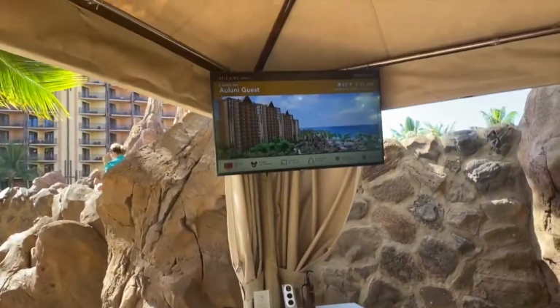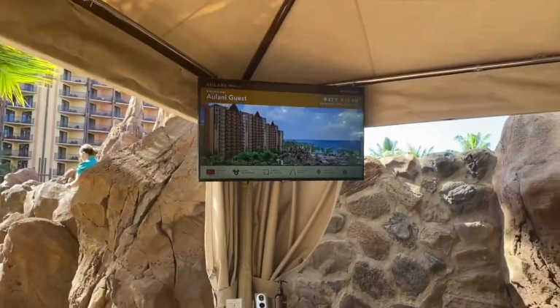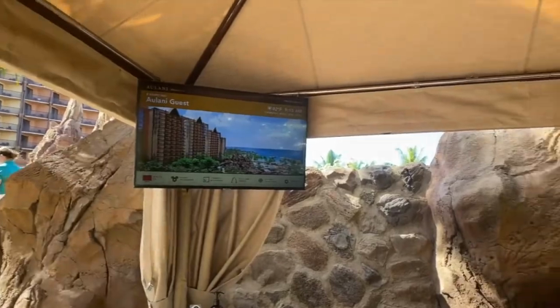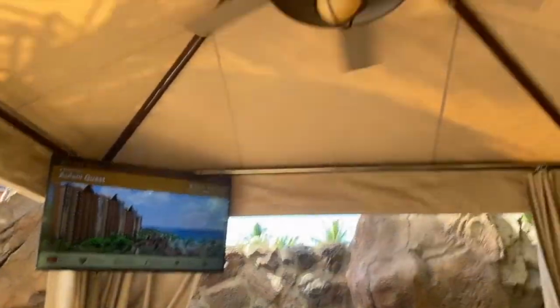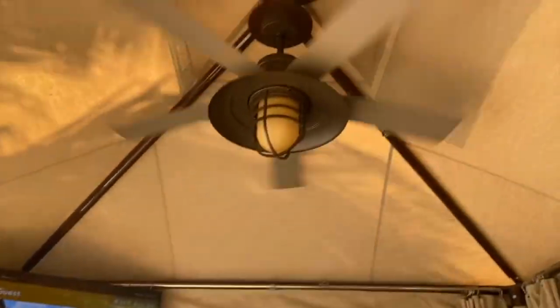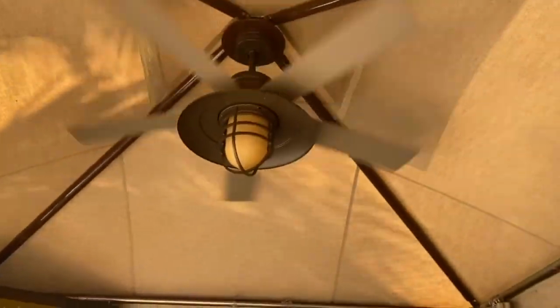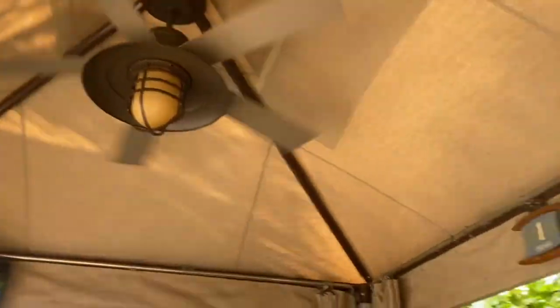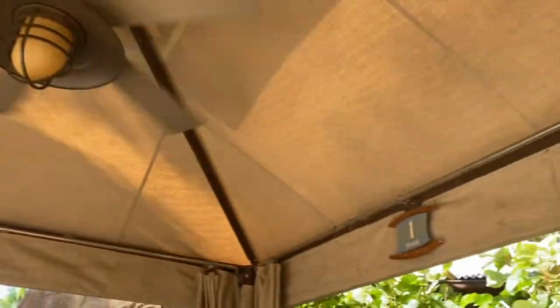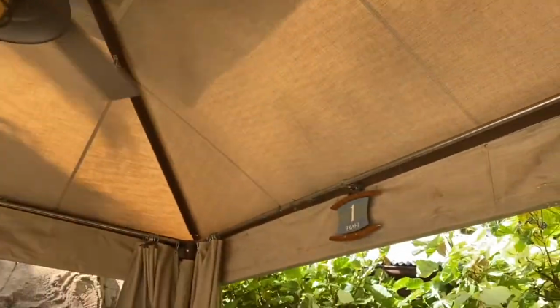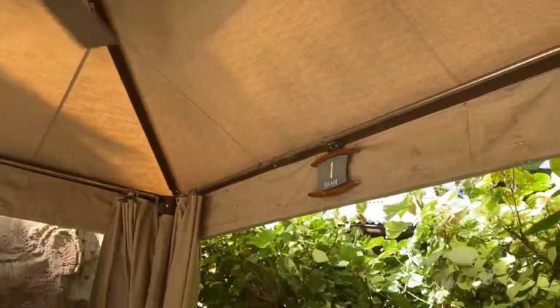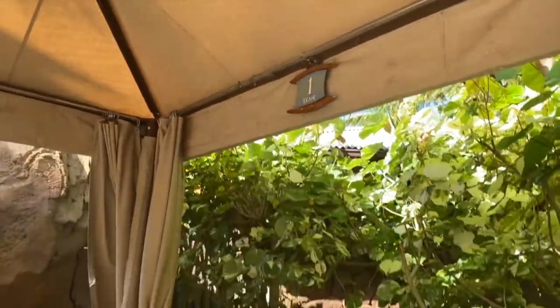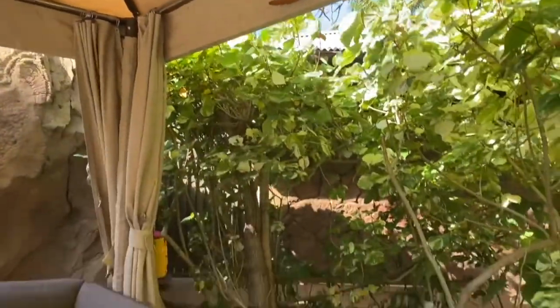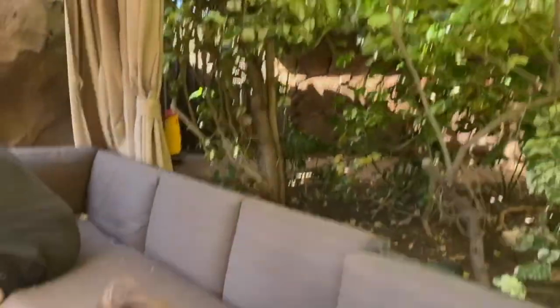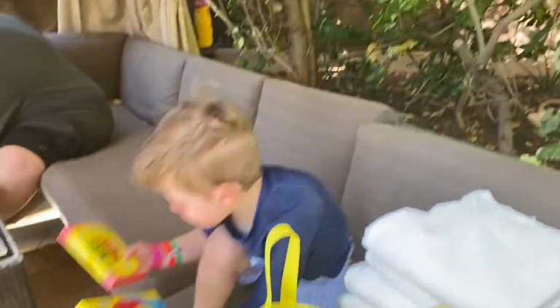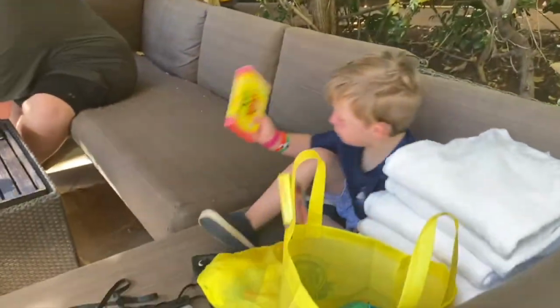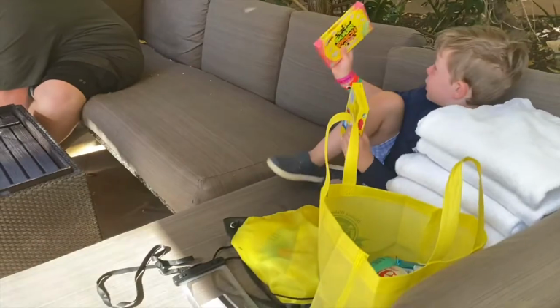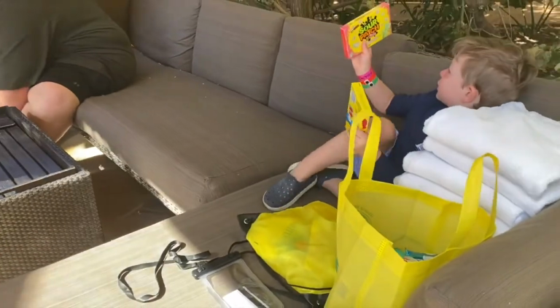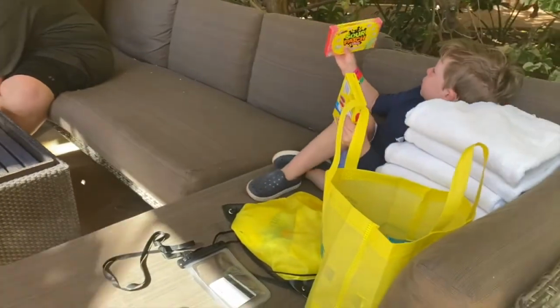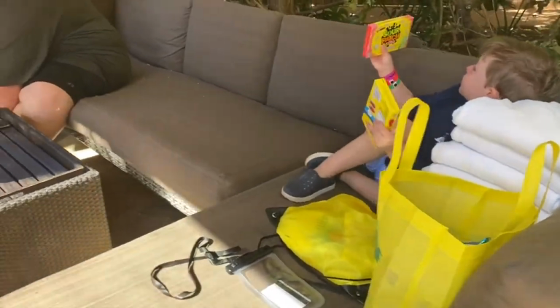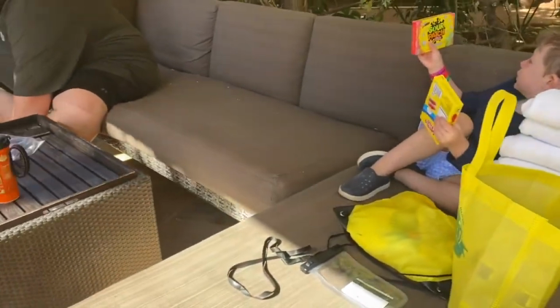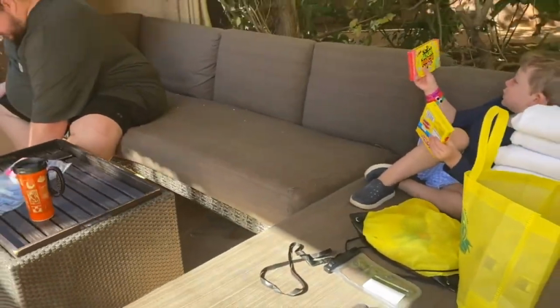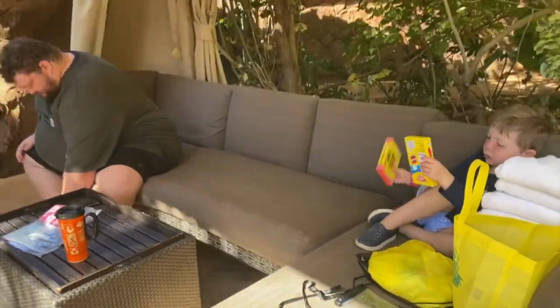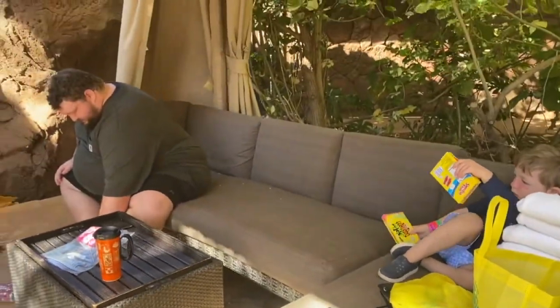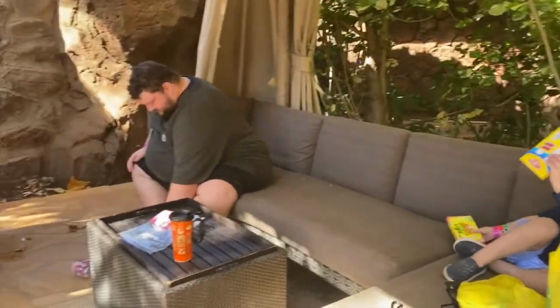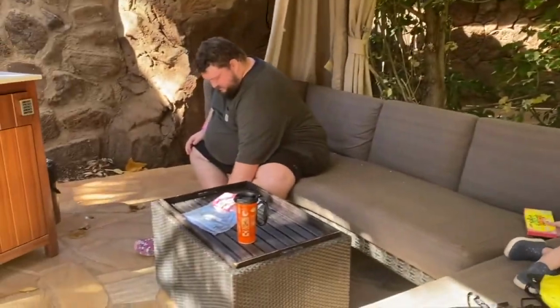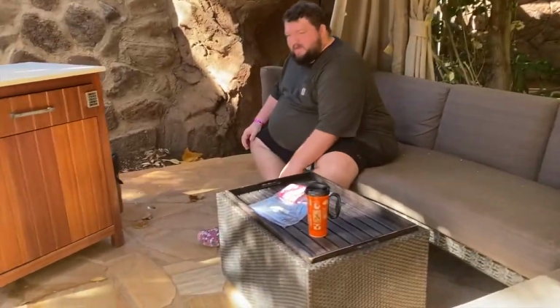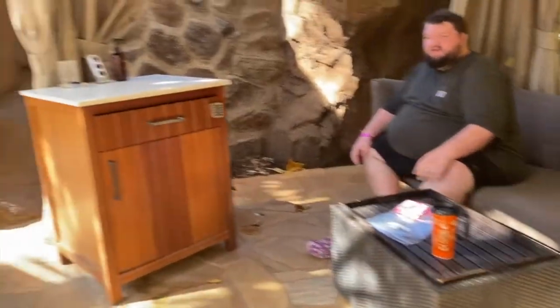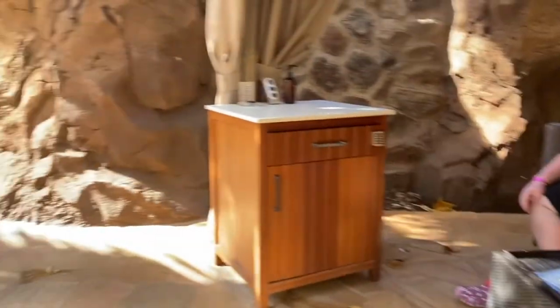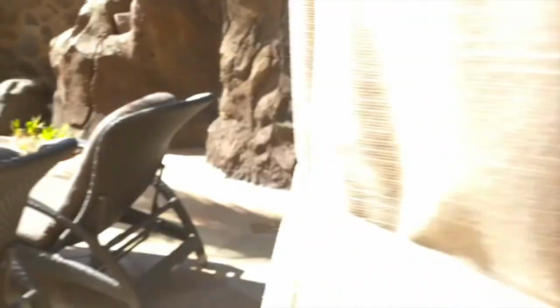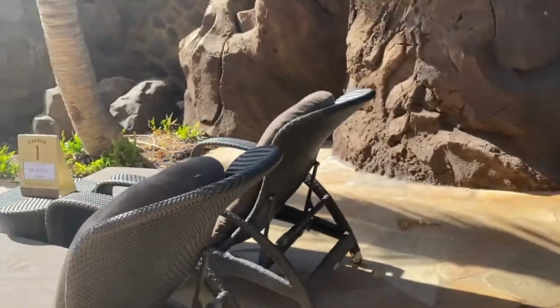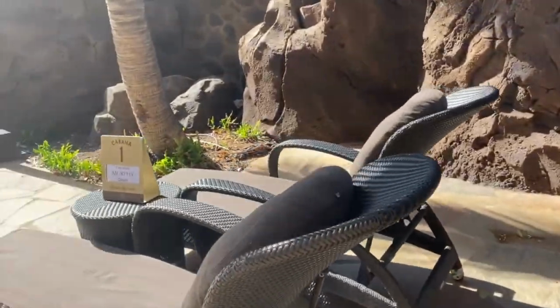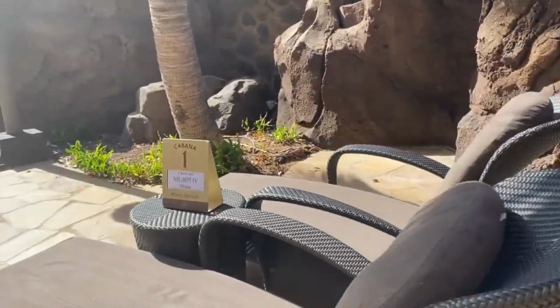This is awesome! There's like a fan and a light. We went ahead and brought some snacks and stuff down. And there's like a huge couch with a table, and the two laying chairs.